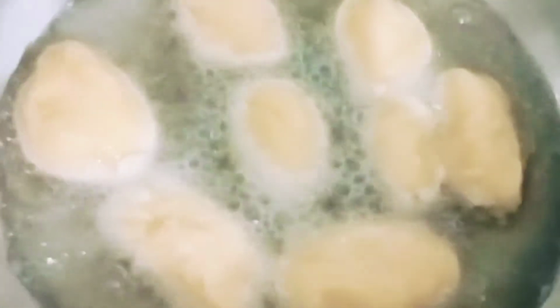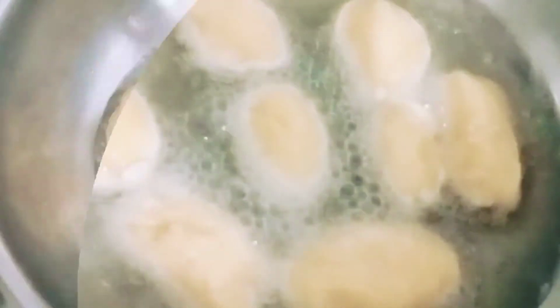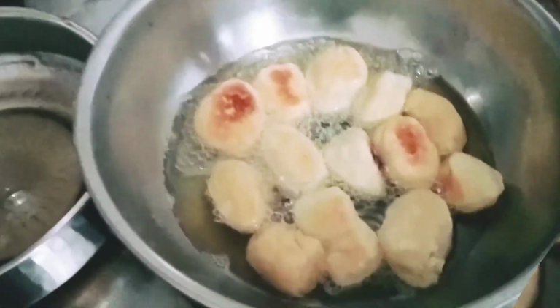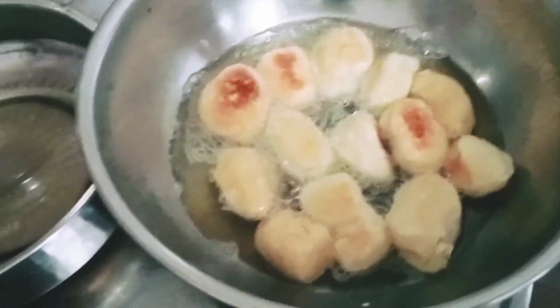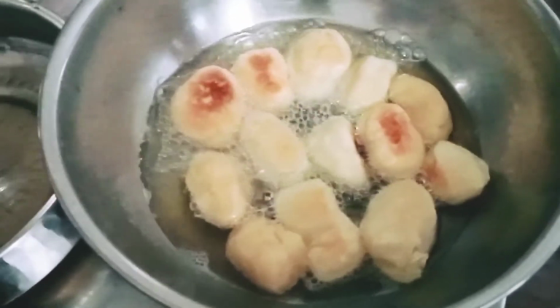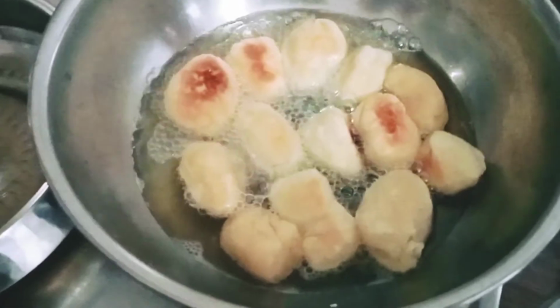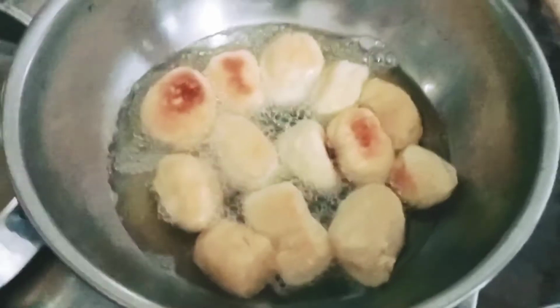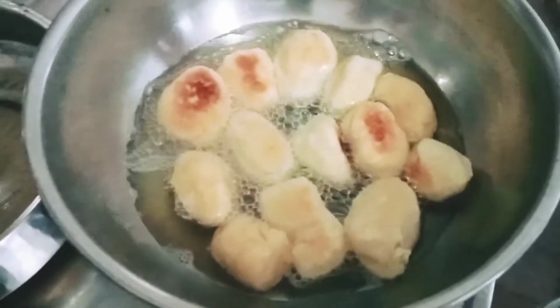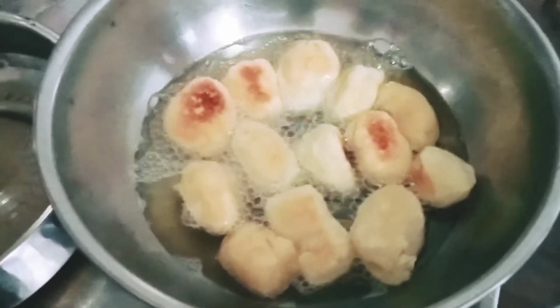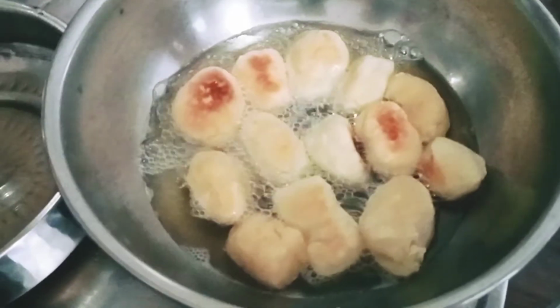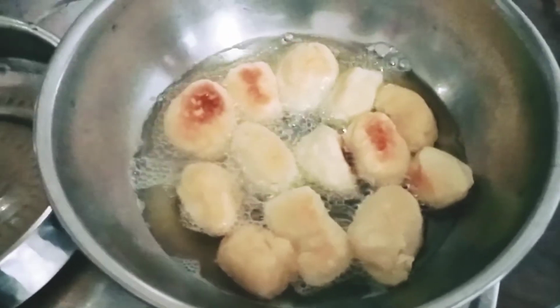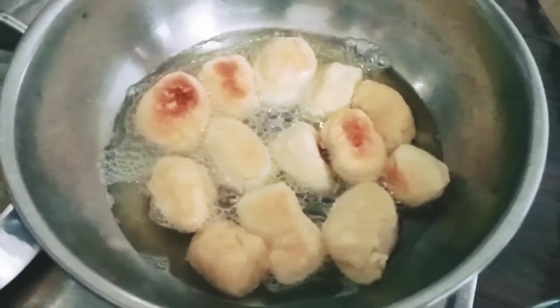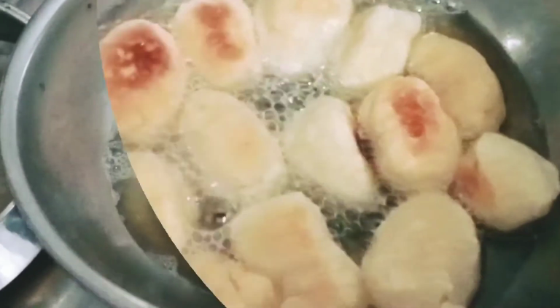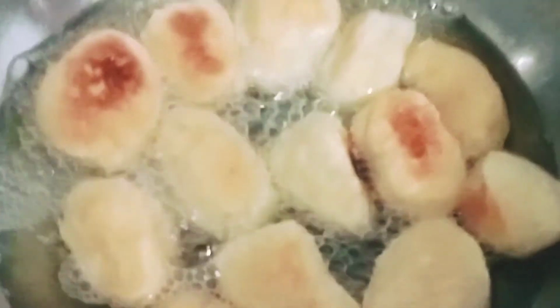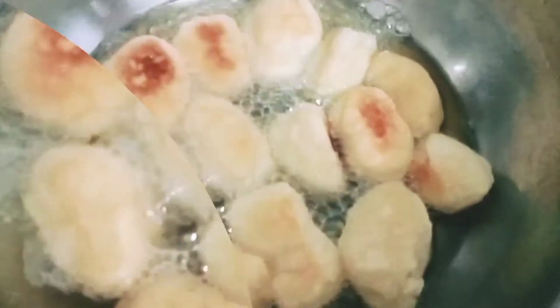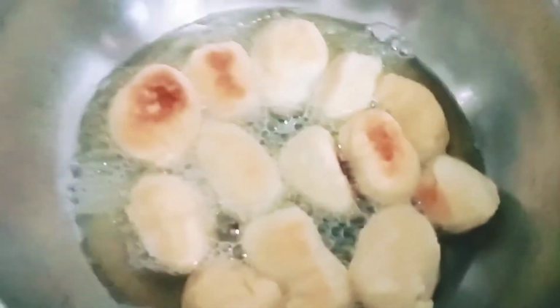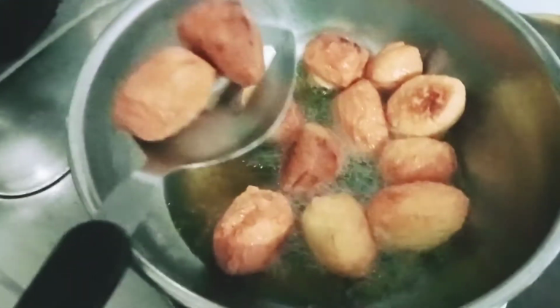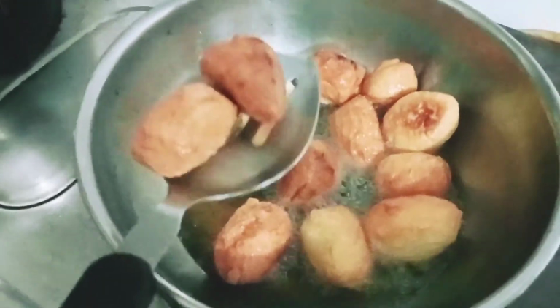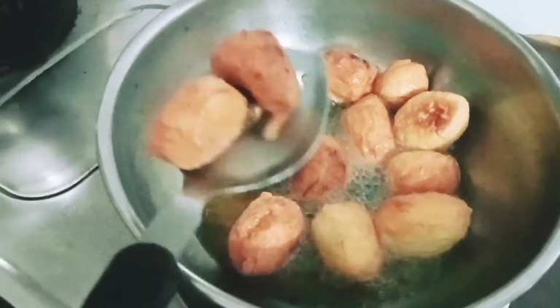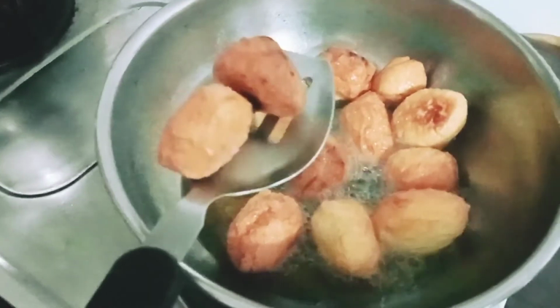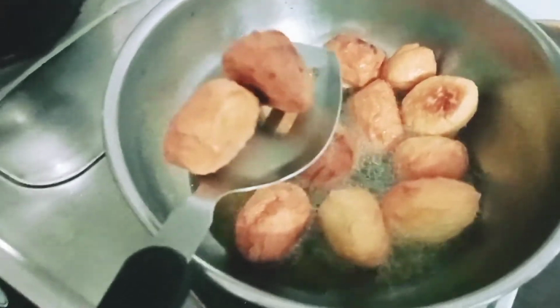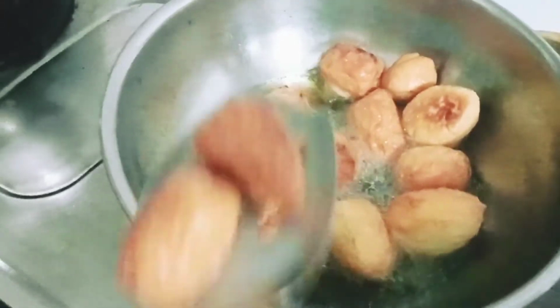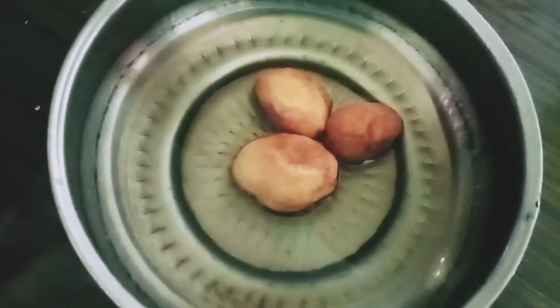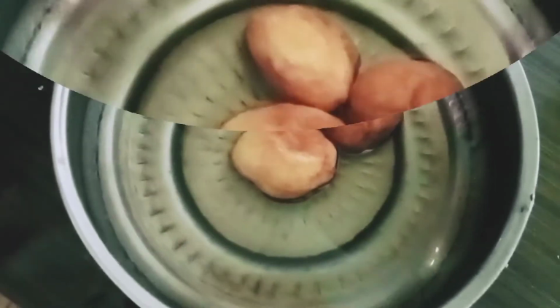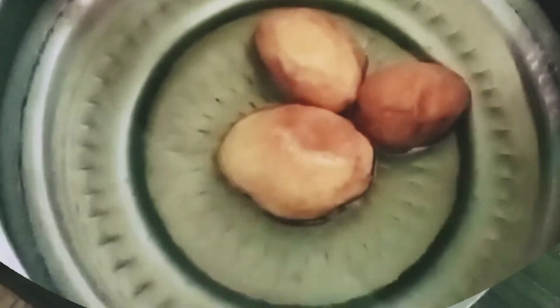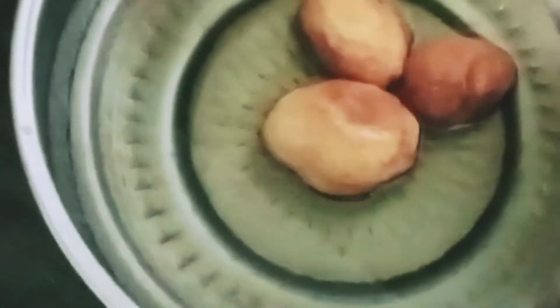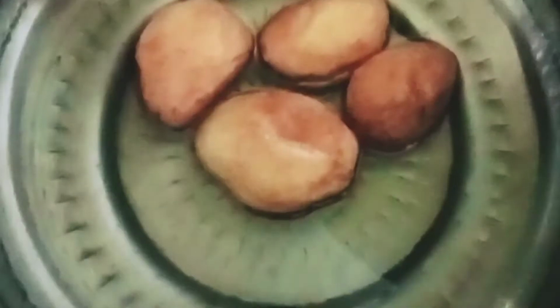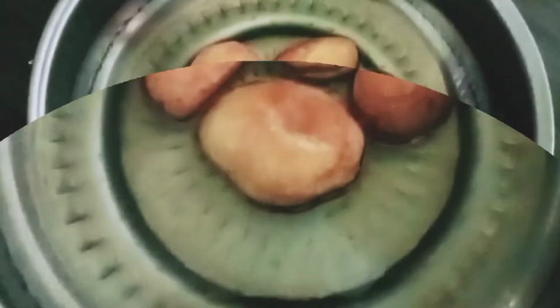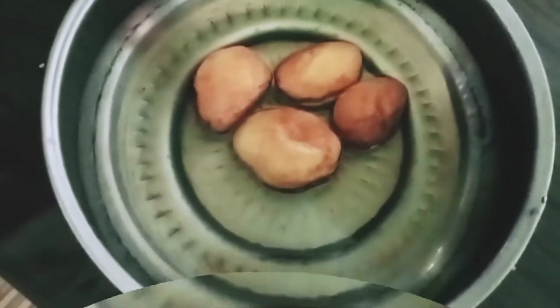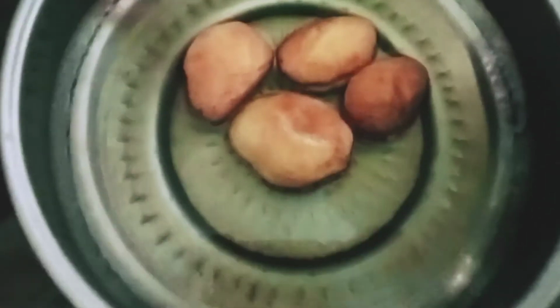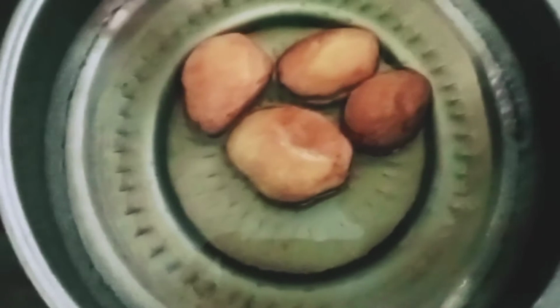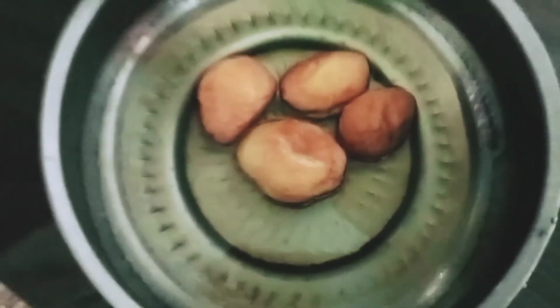Let's put the water on your plate as well. Now we put the water on your plate.